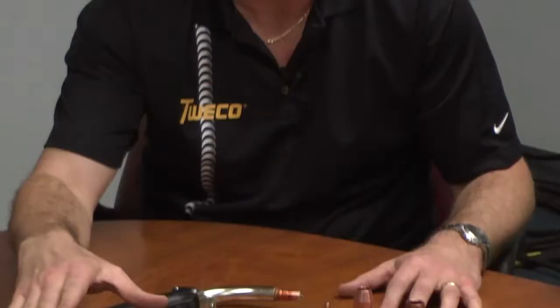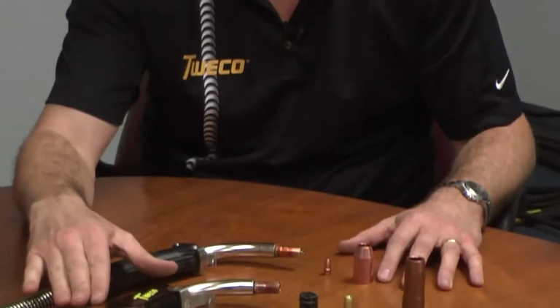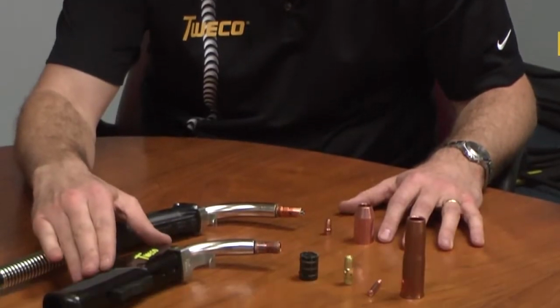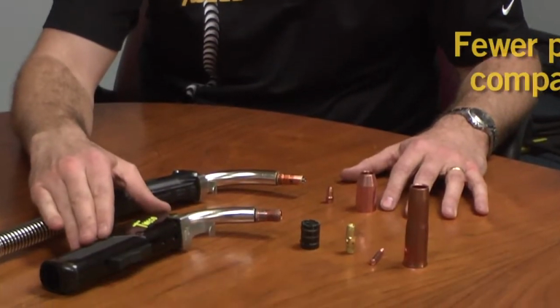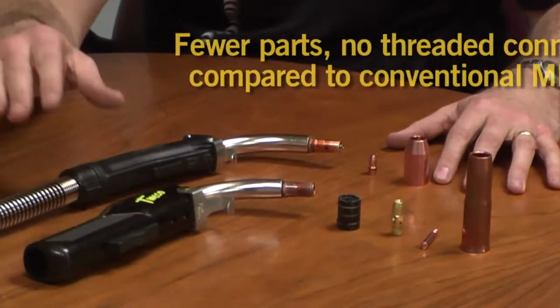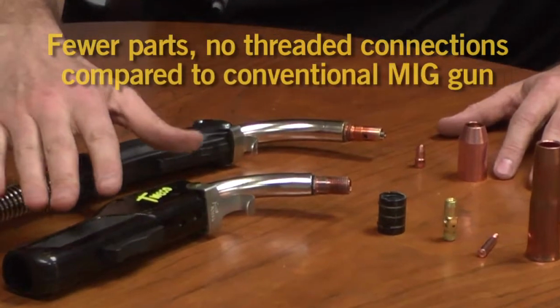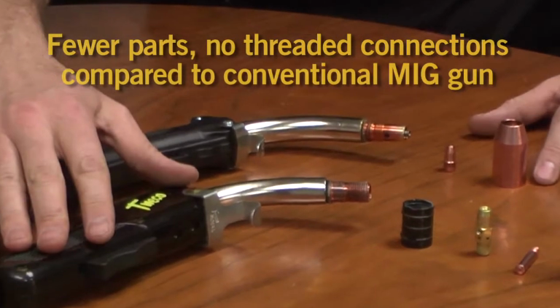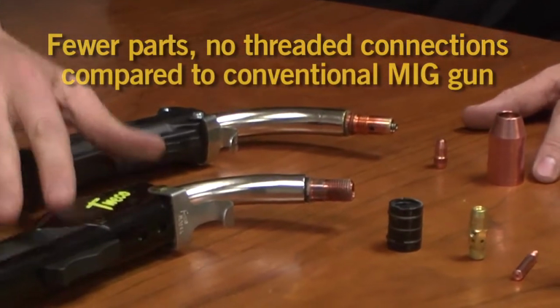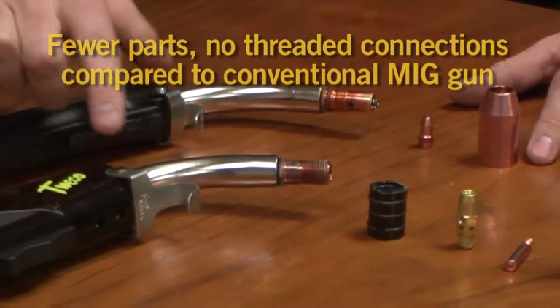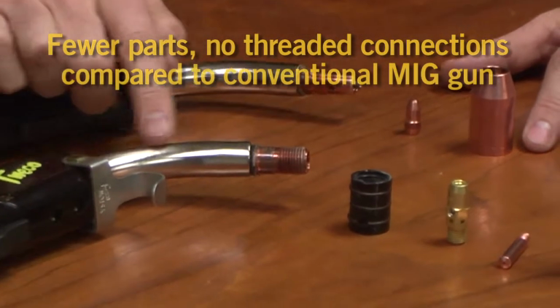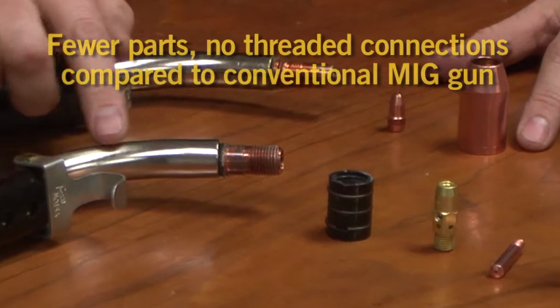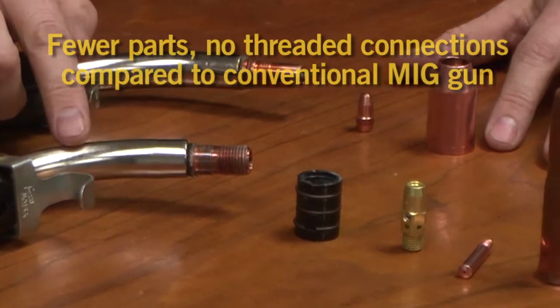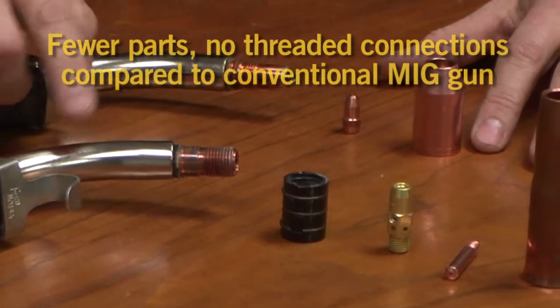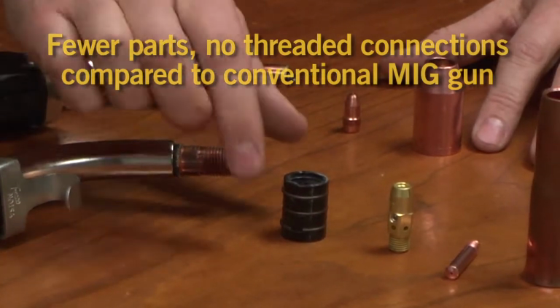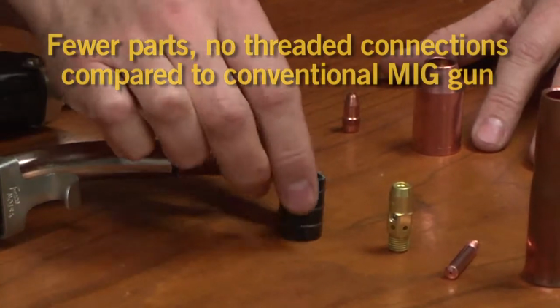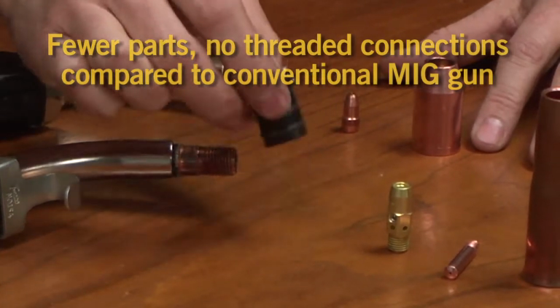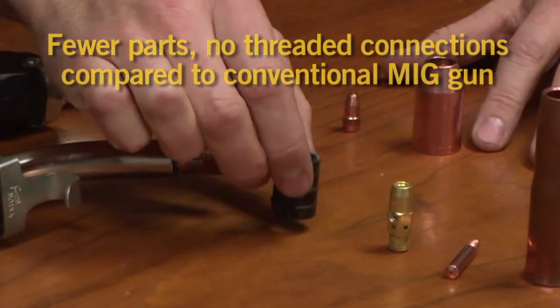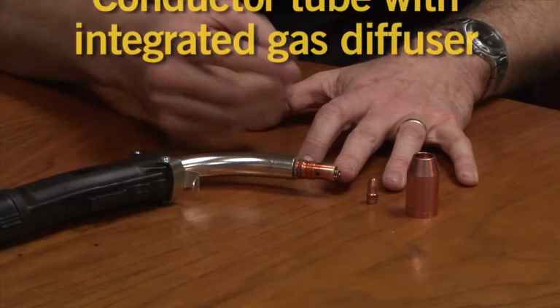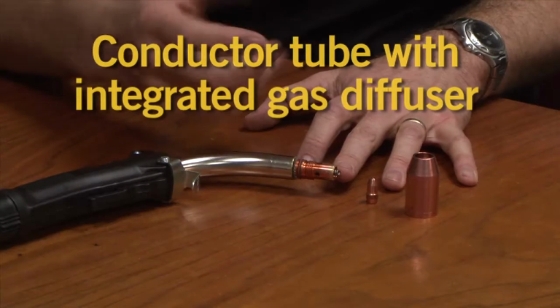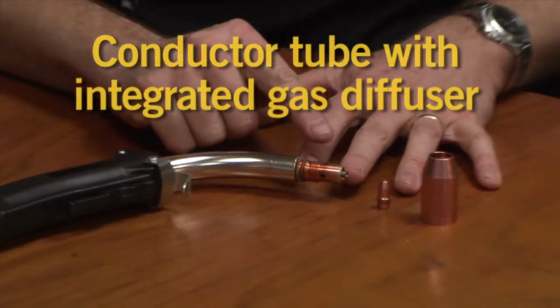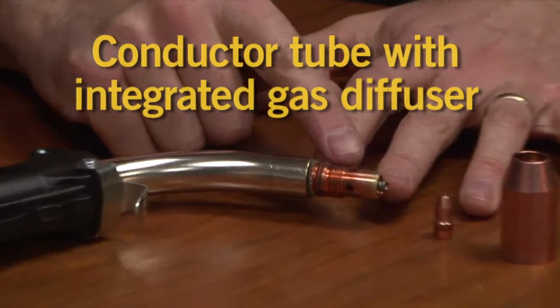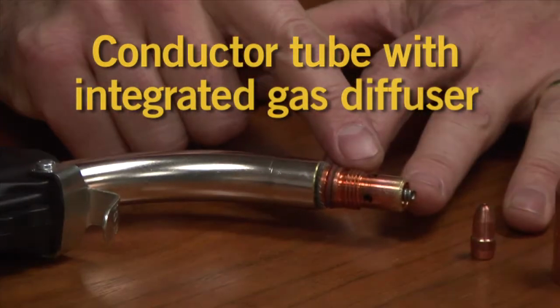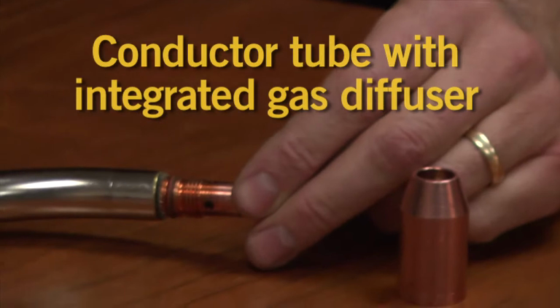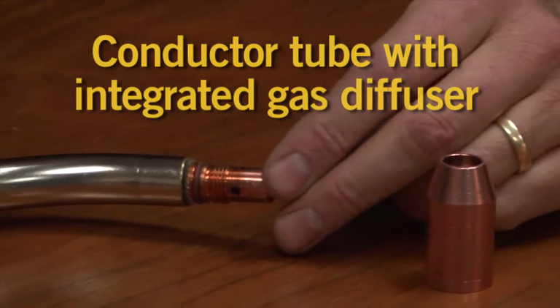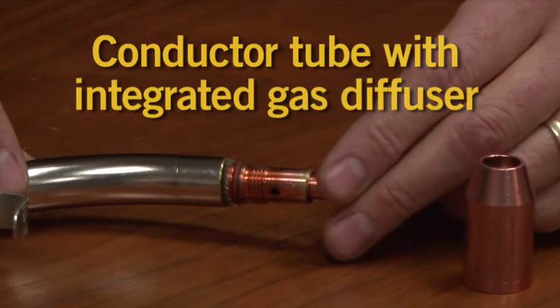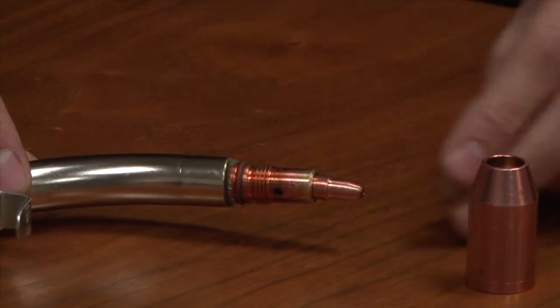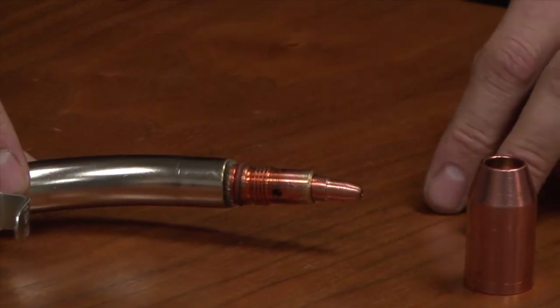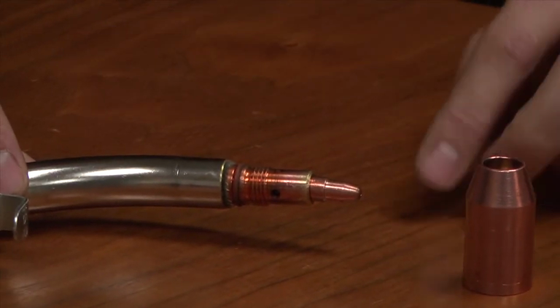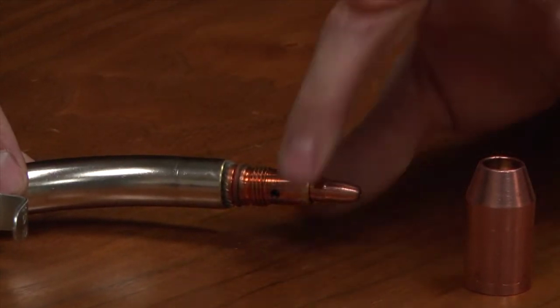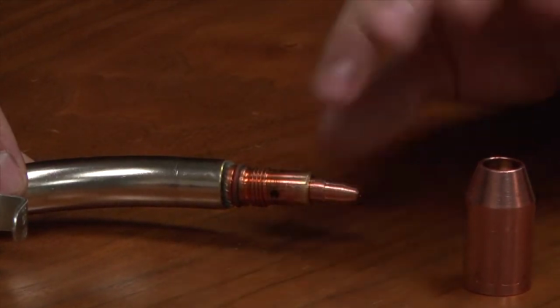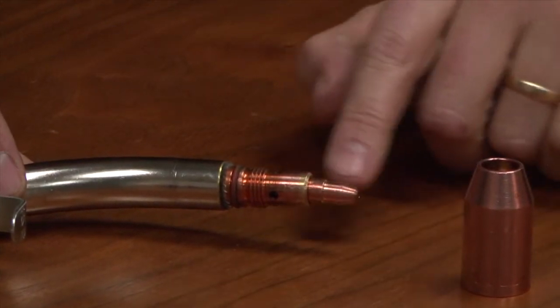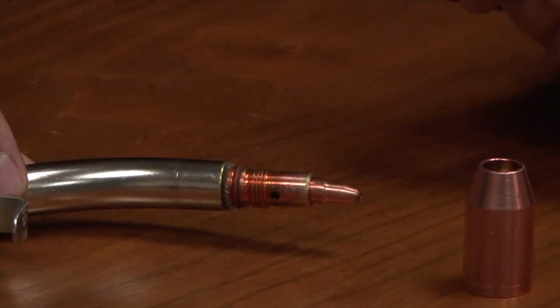Compared to traditional platforms, Tweeko engineered Velocity Consumables with fewer parts and connections. Their unique design integrates gas ports and the contact tip seating area into the end of the conductor tube.